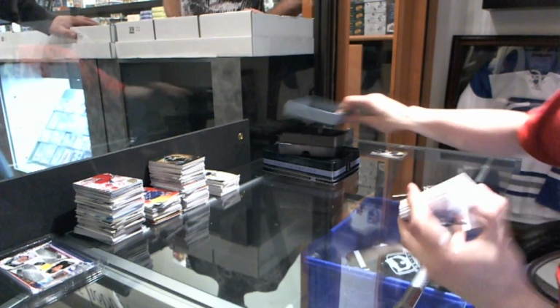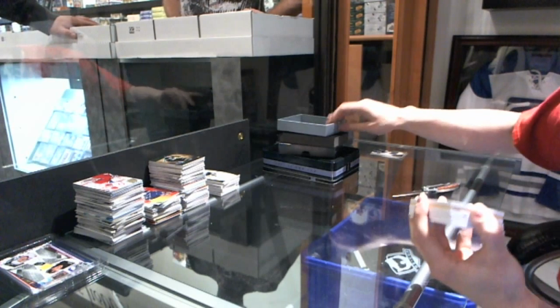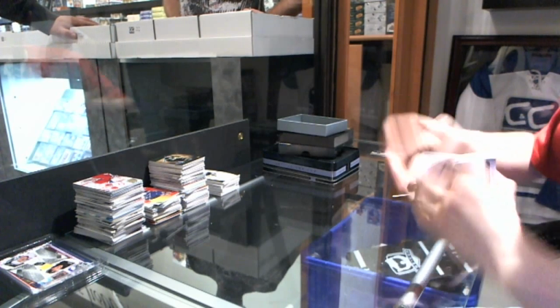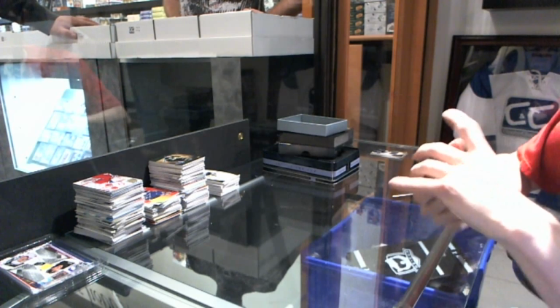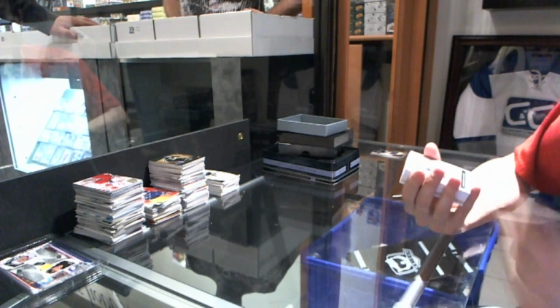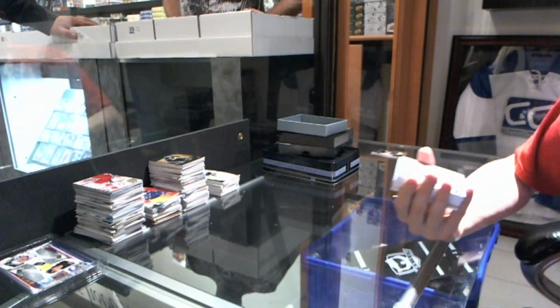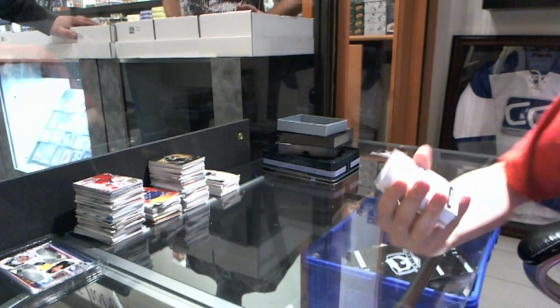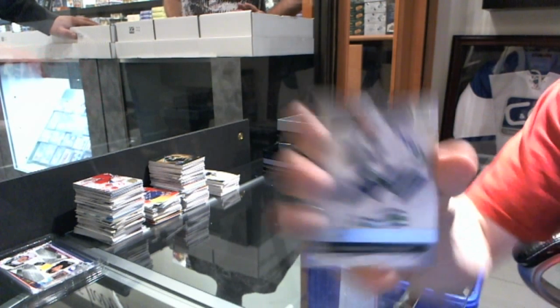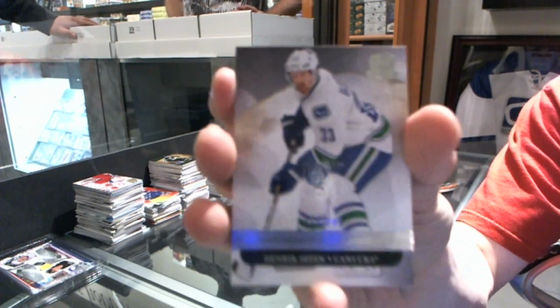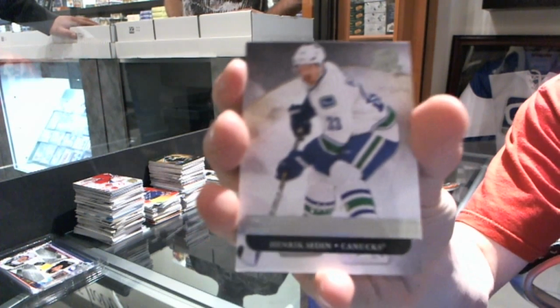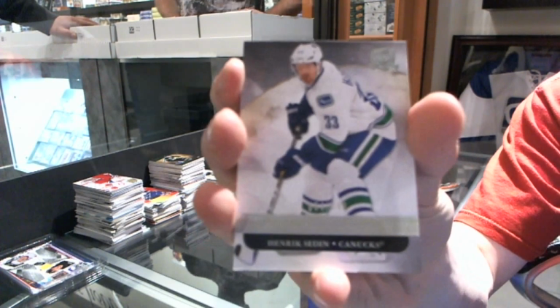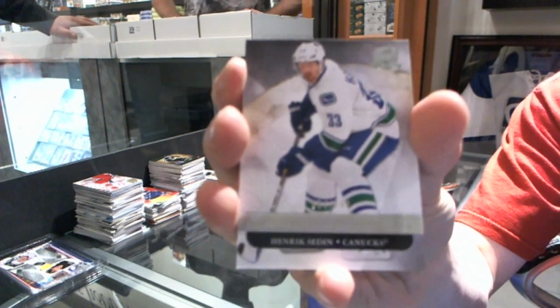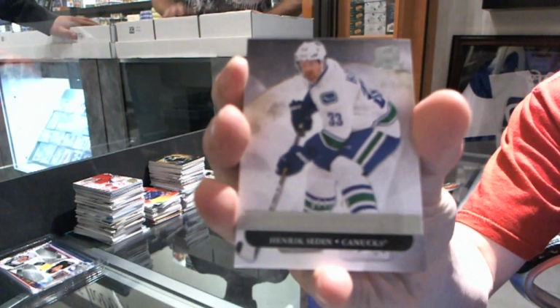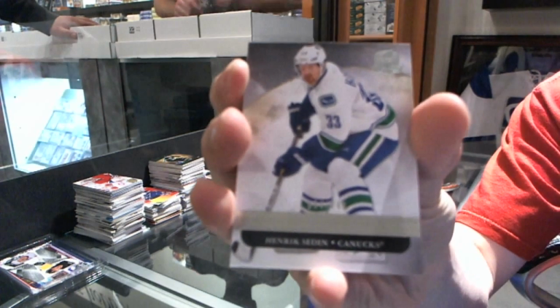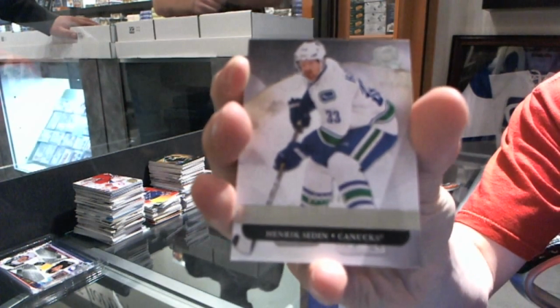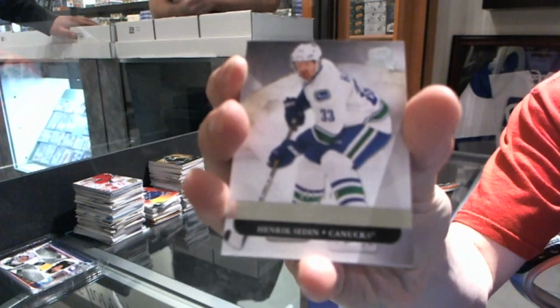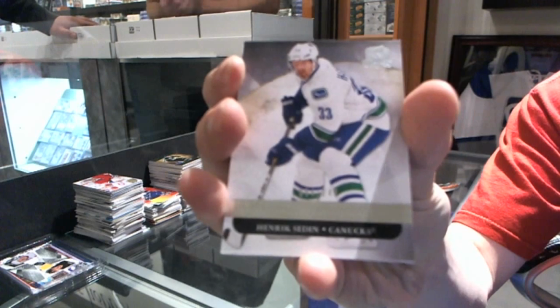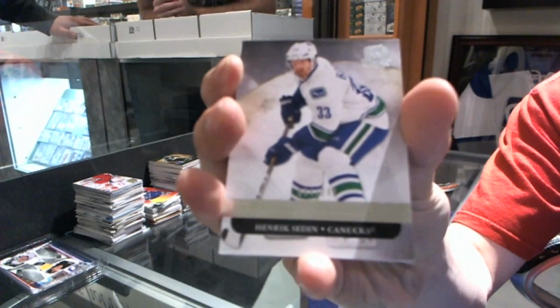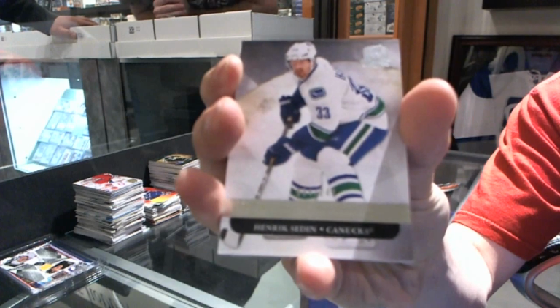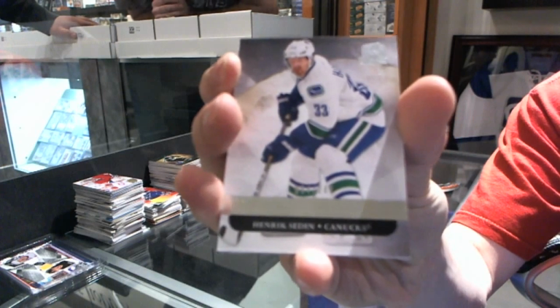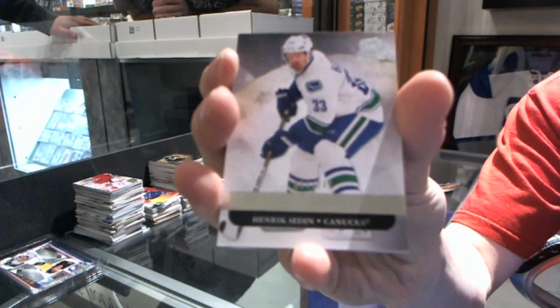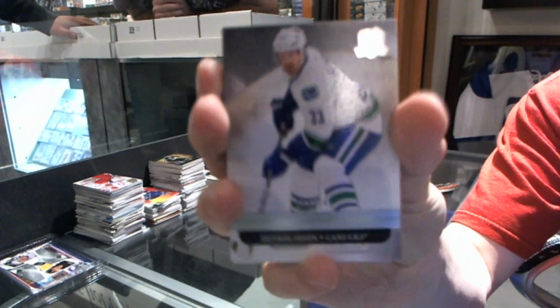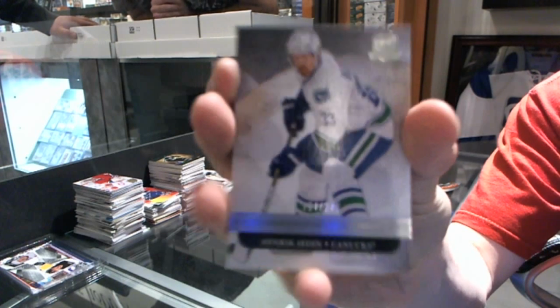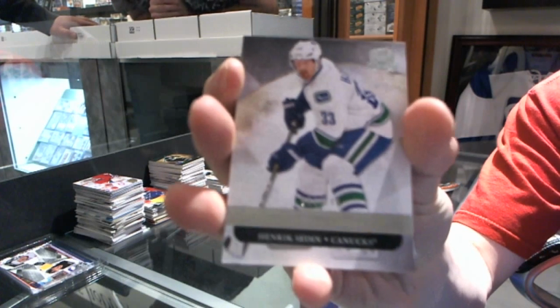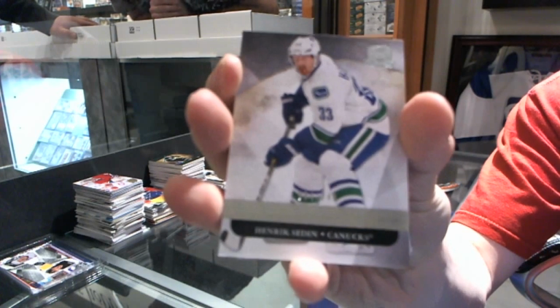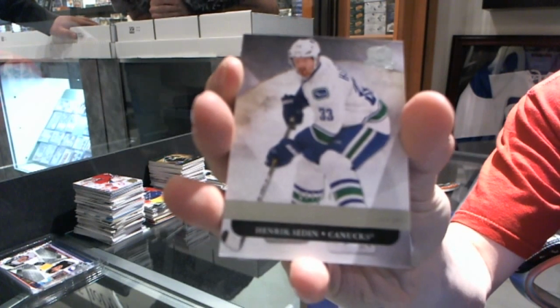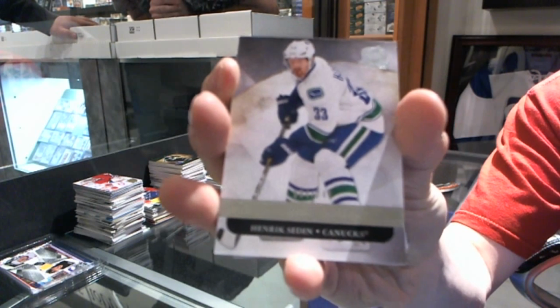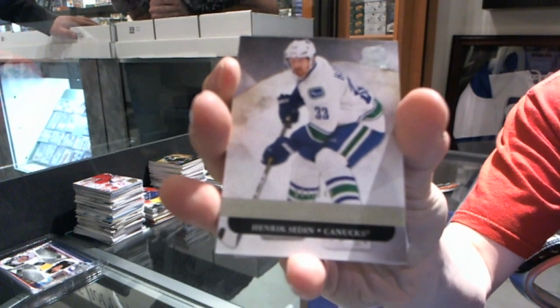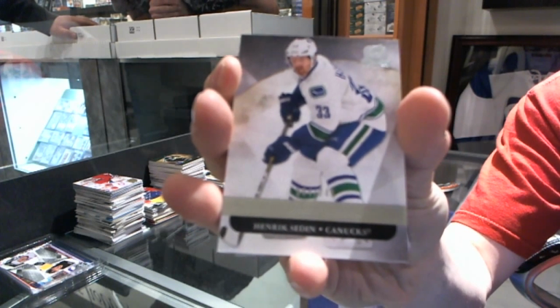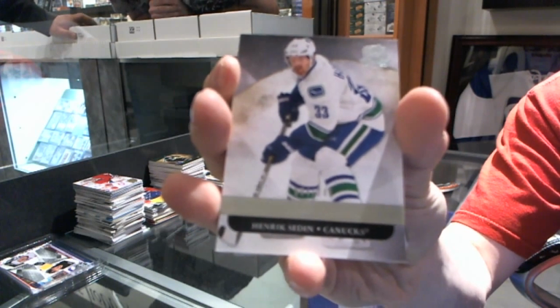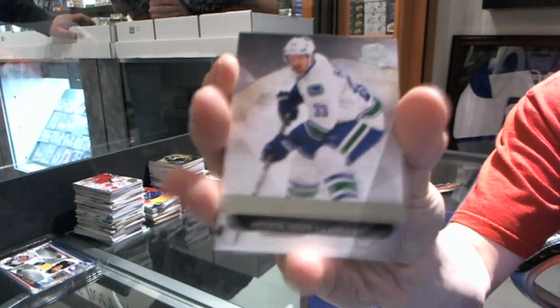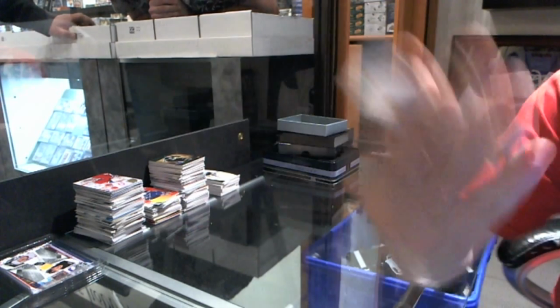We've got a base card number 249 for the Vancouver Canucks — Henrik Sedin.